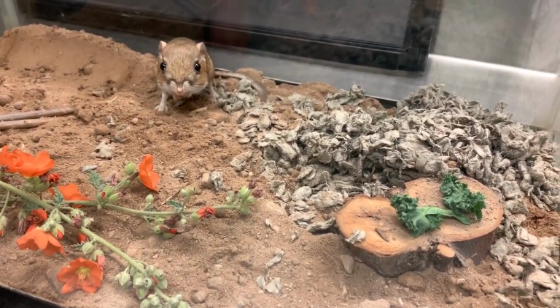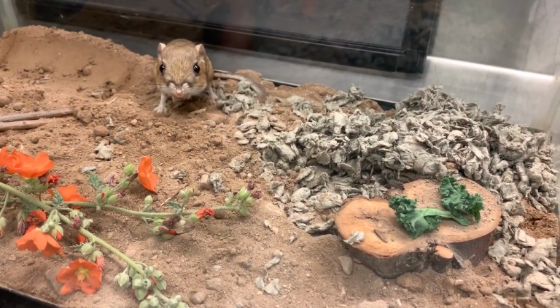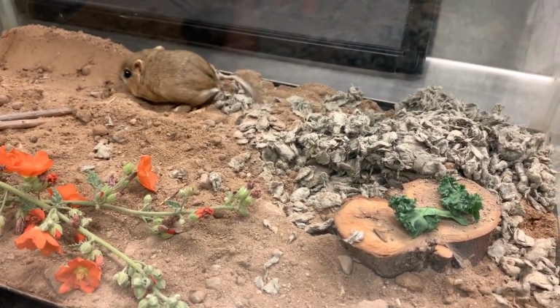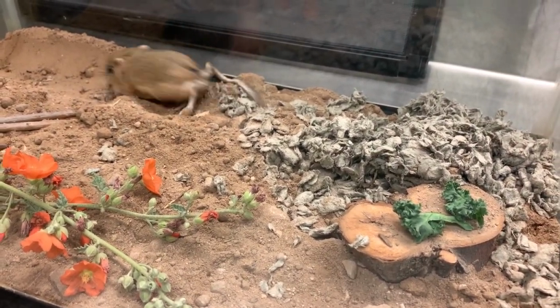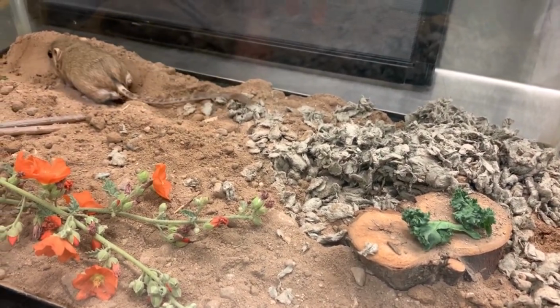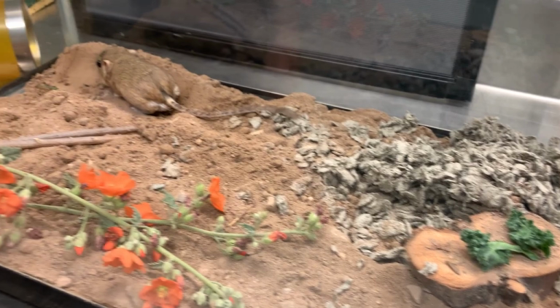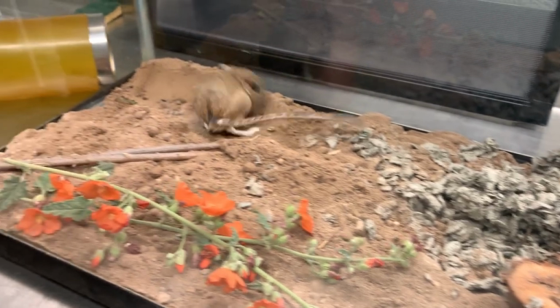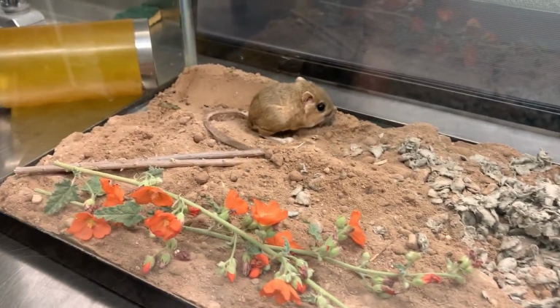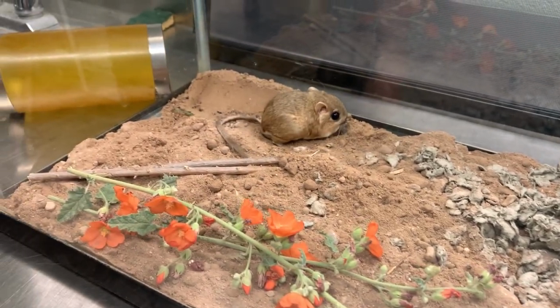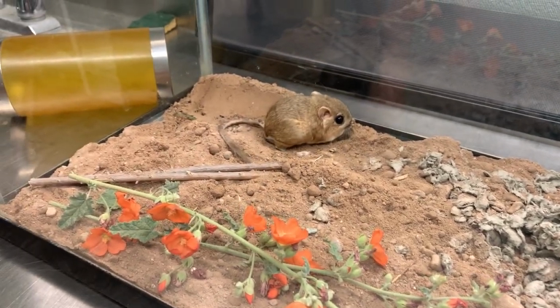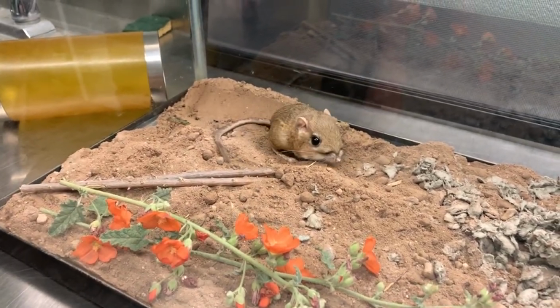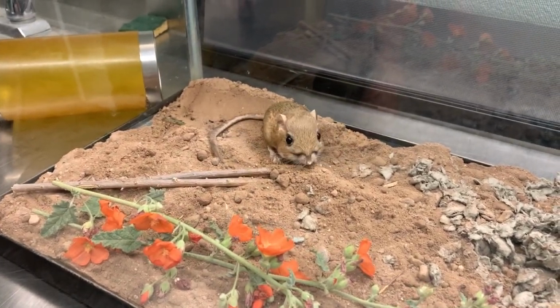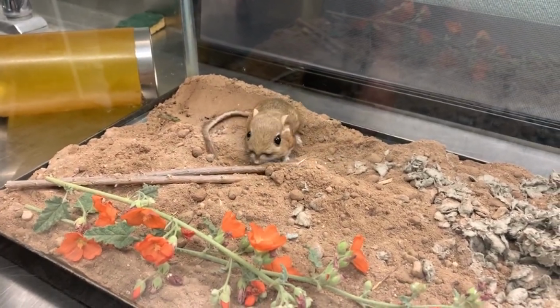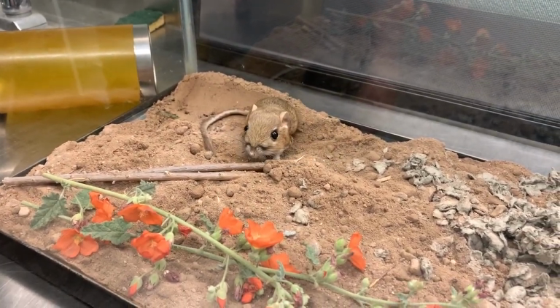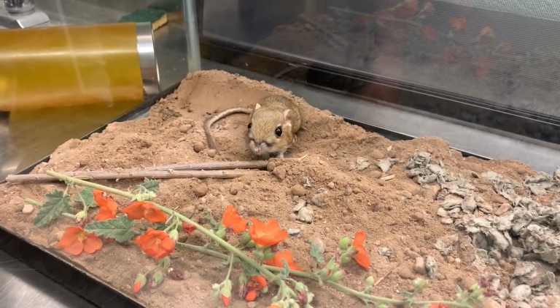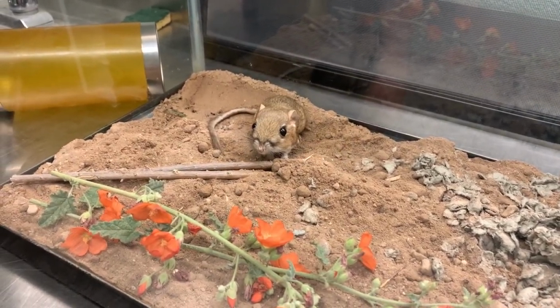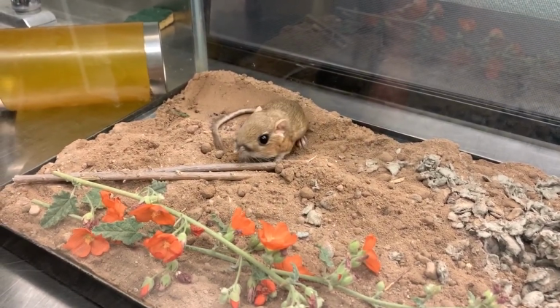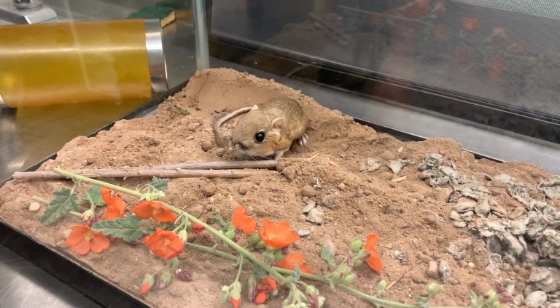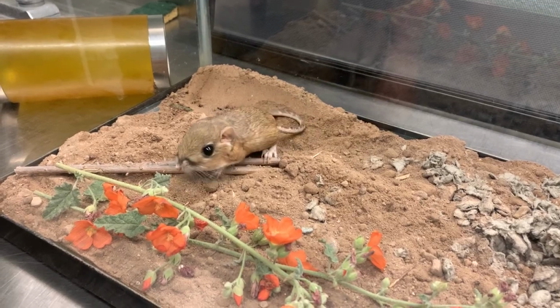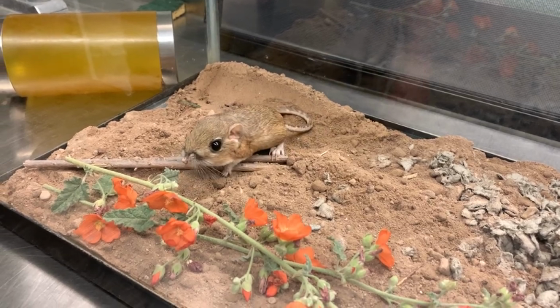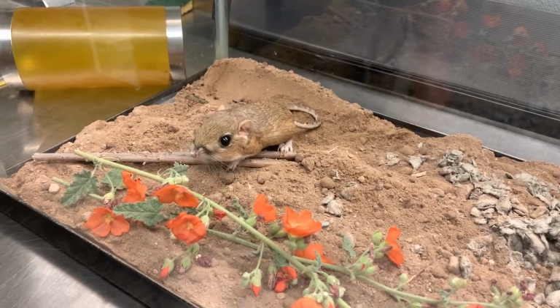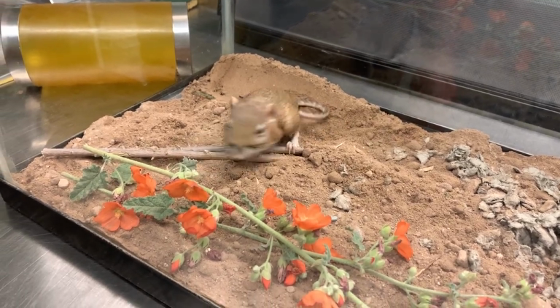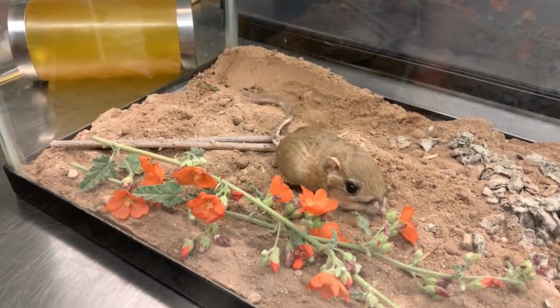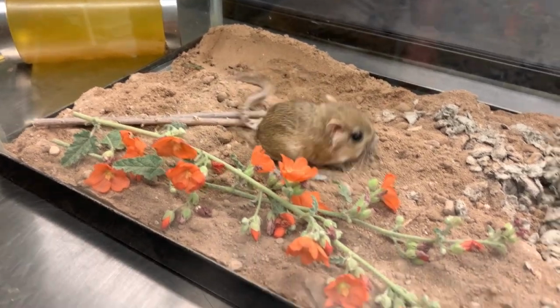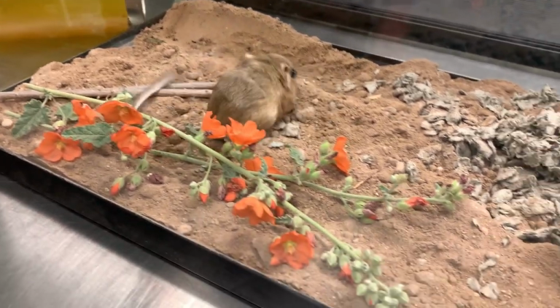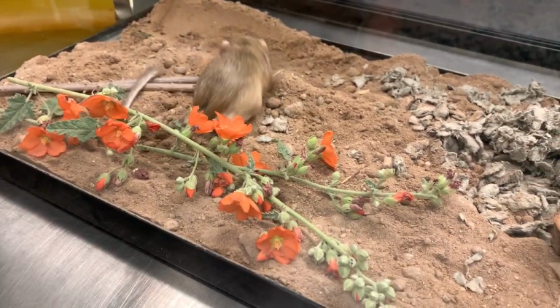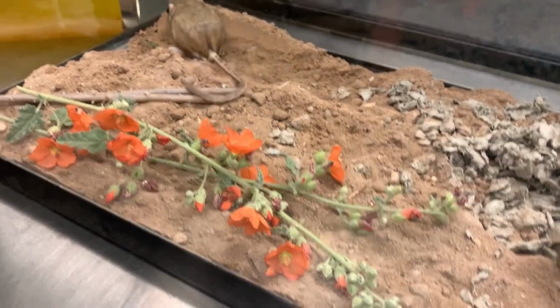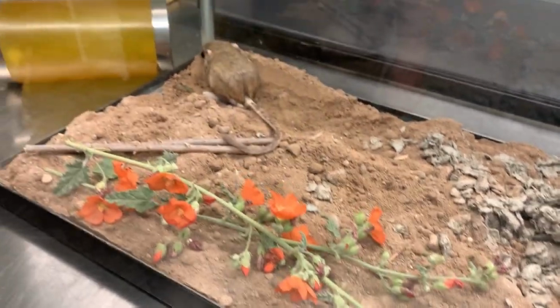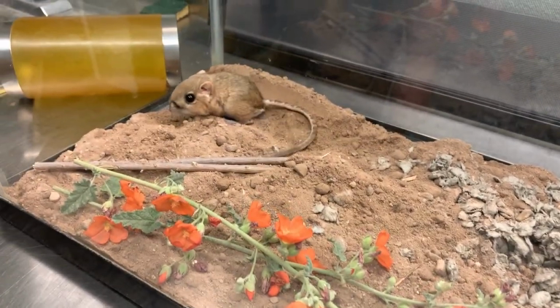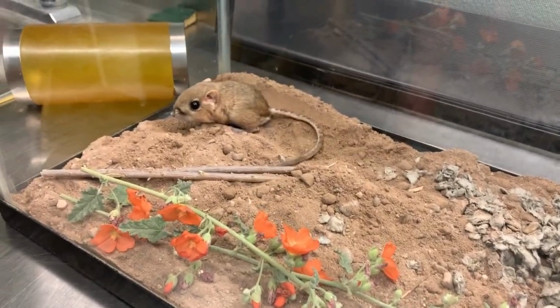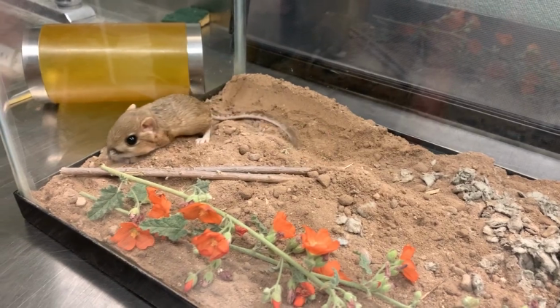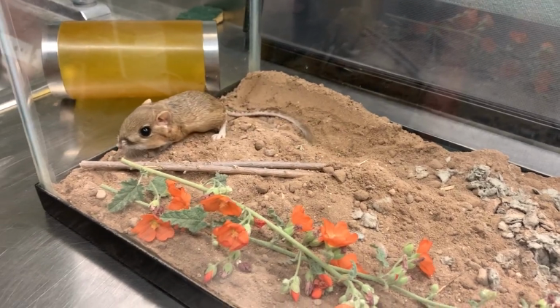The first thing that you notice about kangaroo rats is that they have gigantic long back feet — just like kangaroos, and that's where they get their name. They use those big back feet so that they can get away from predators.